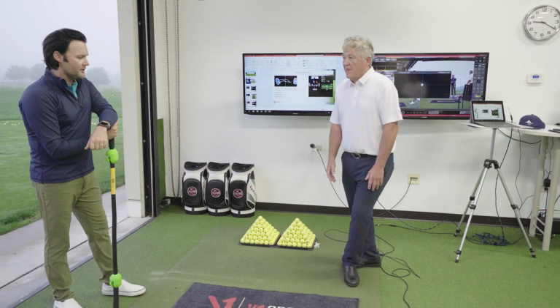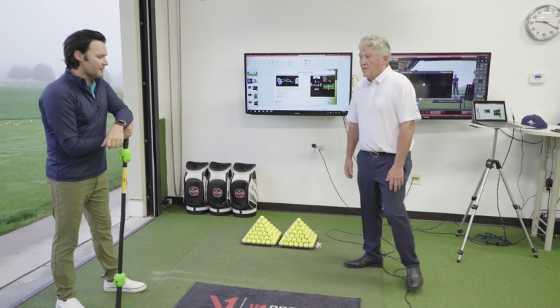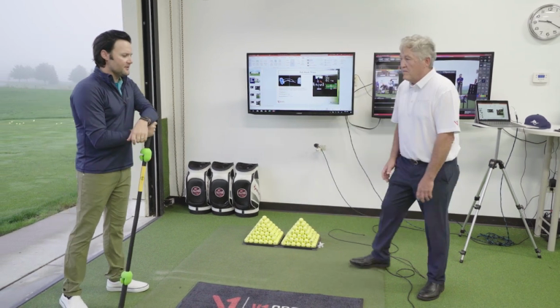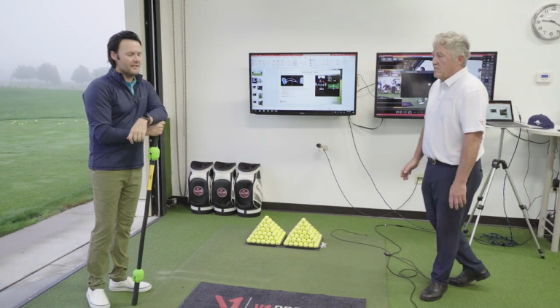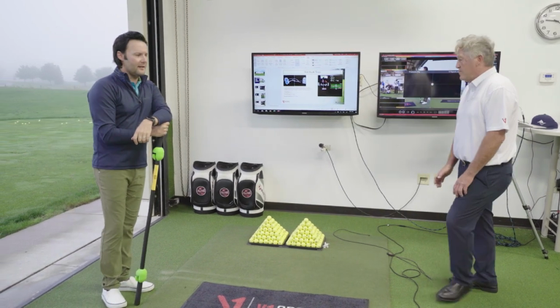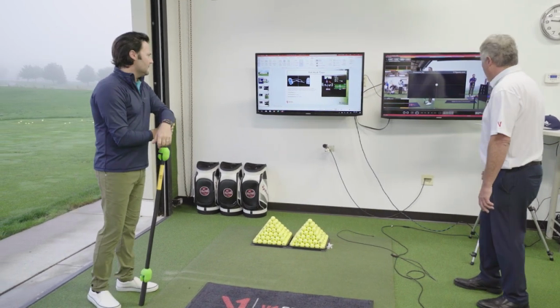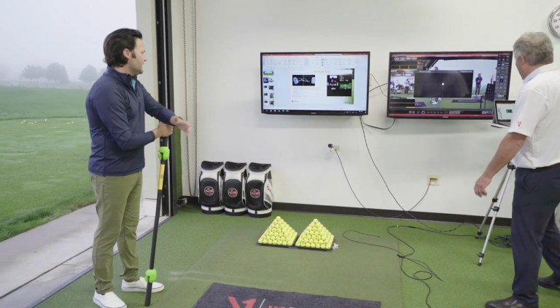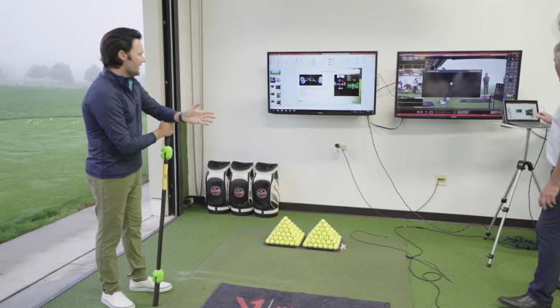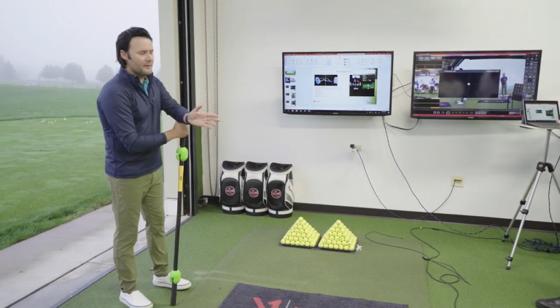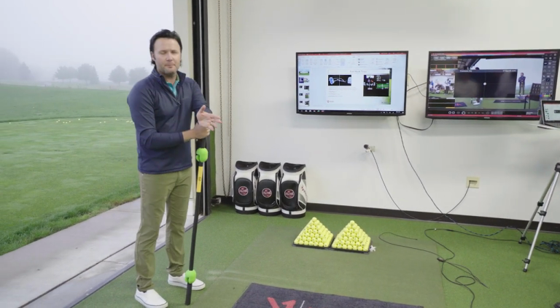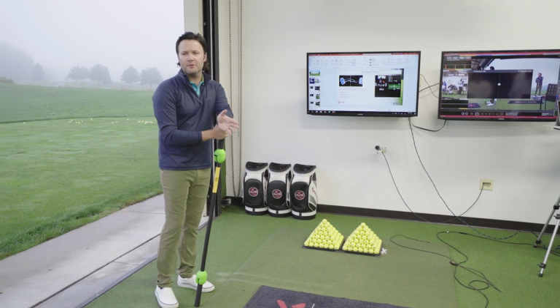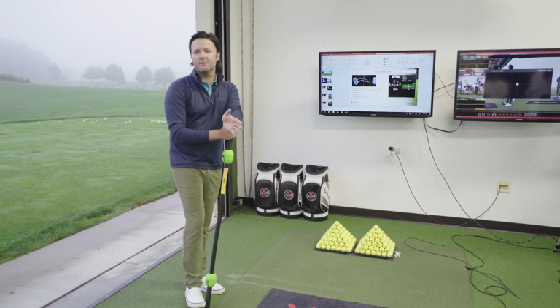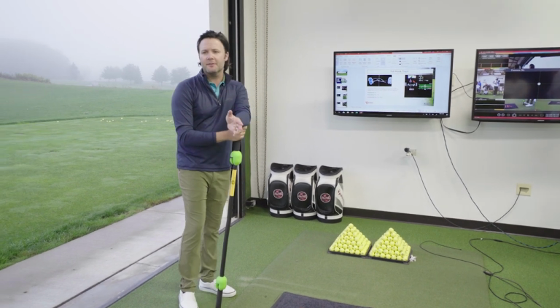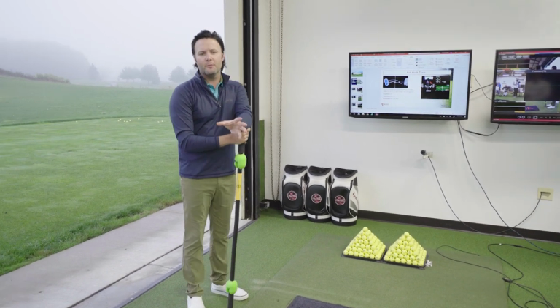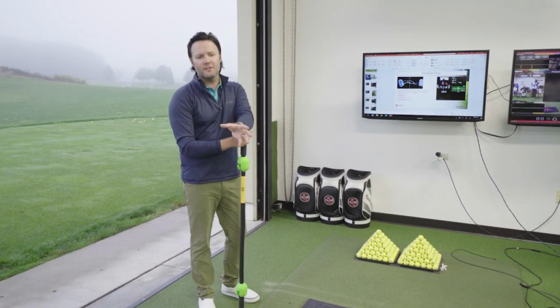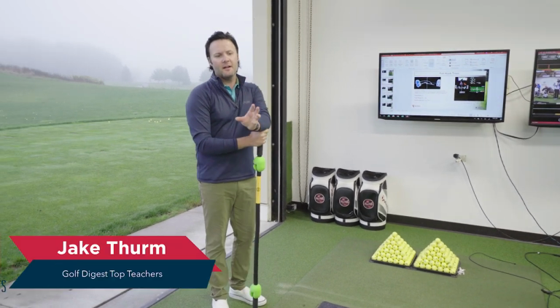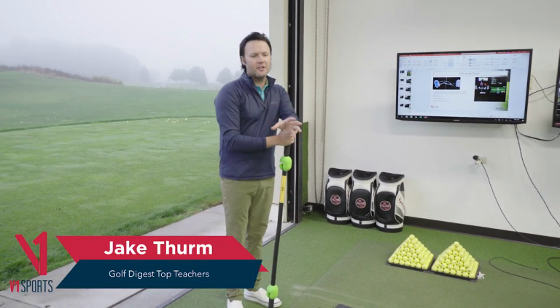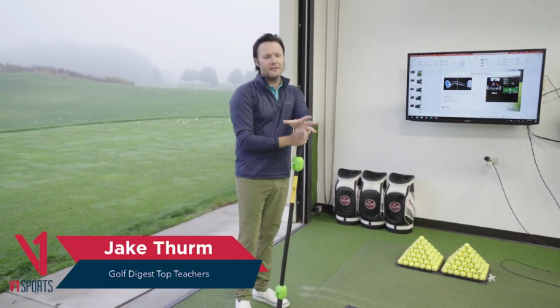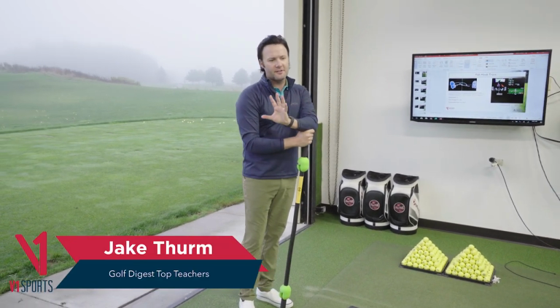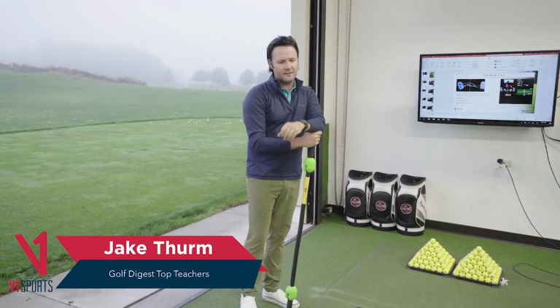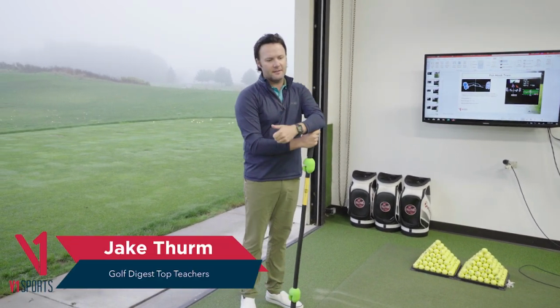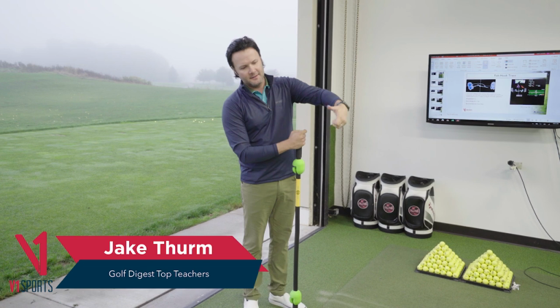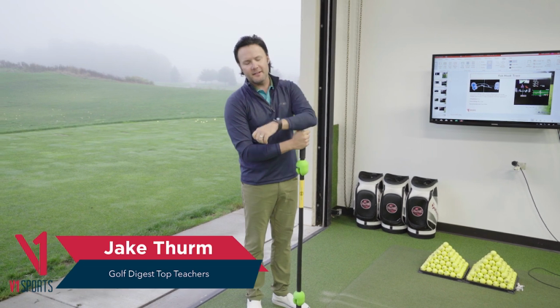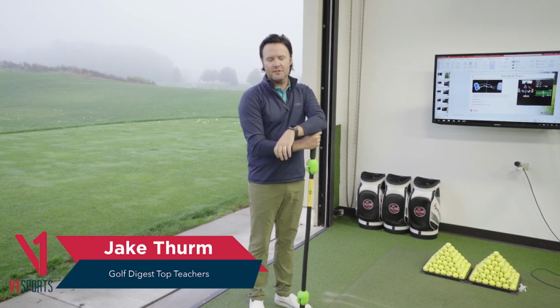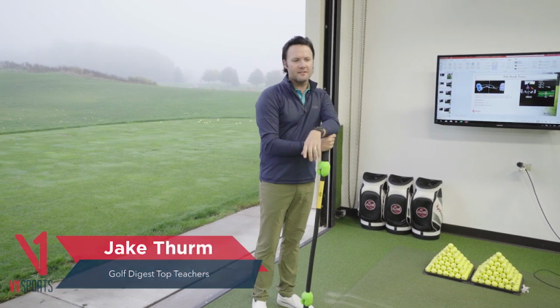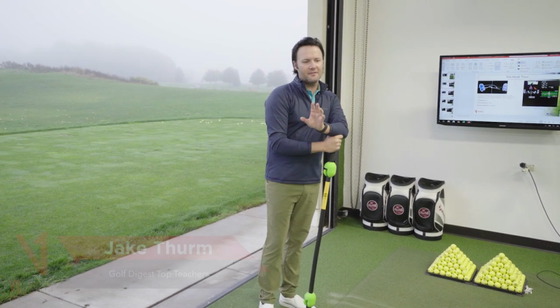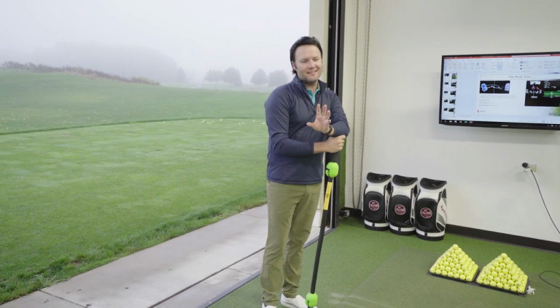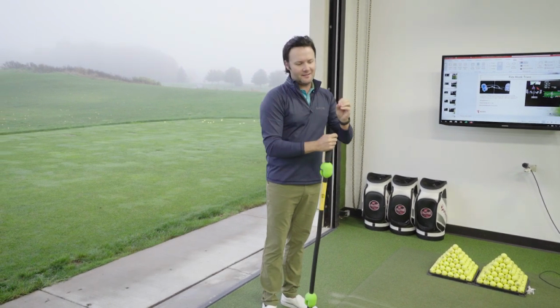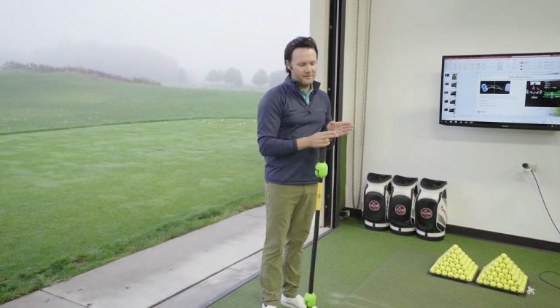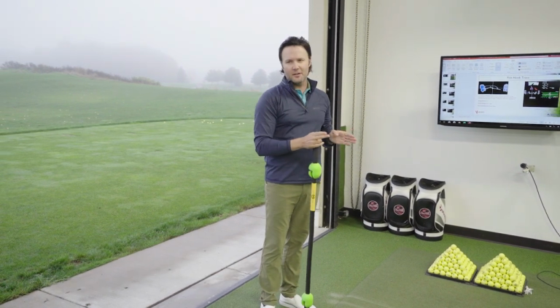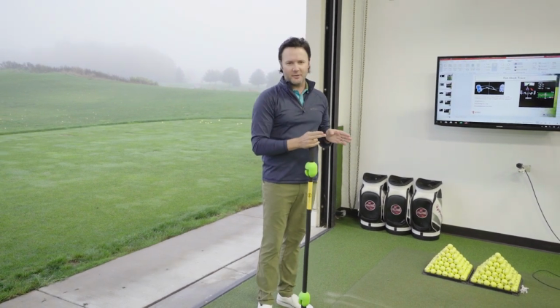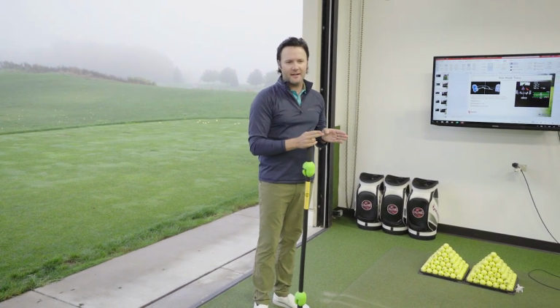So the center of mass is very stable. We already talked about a punch shot, but also a short game shot. If they're hitting wedges, chips, pitches, flighted wedges — all of this is going to have an abbreviated load to the trail side.